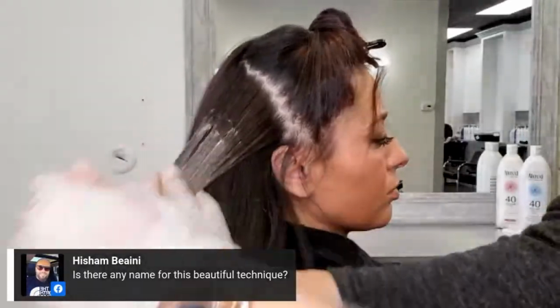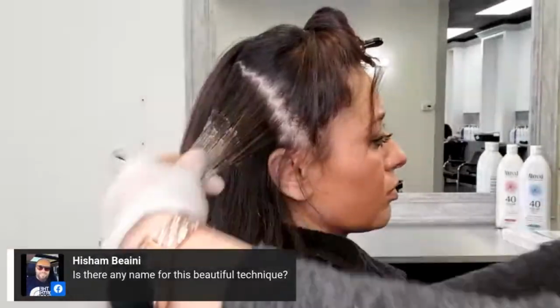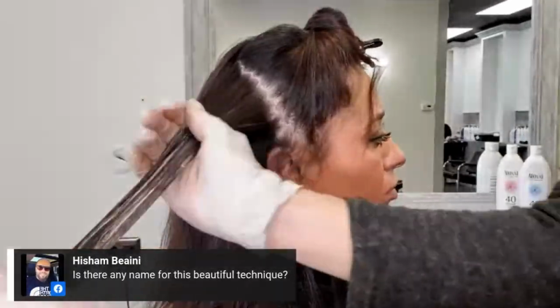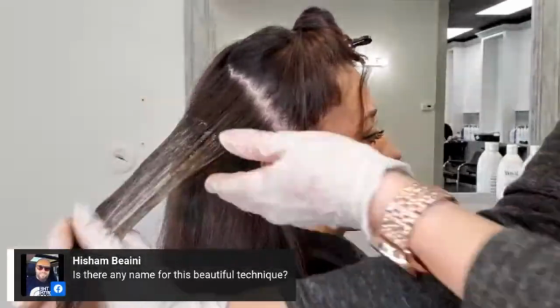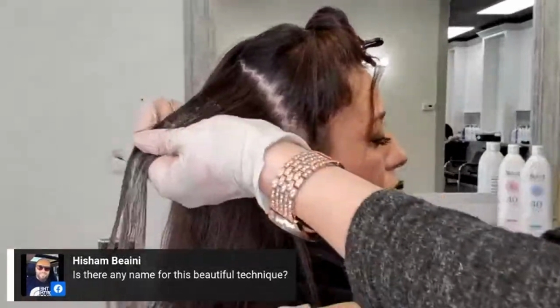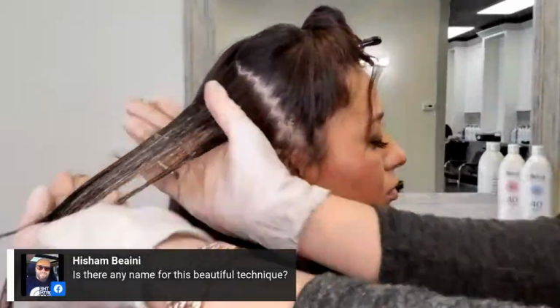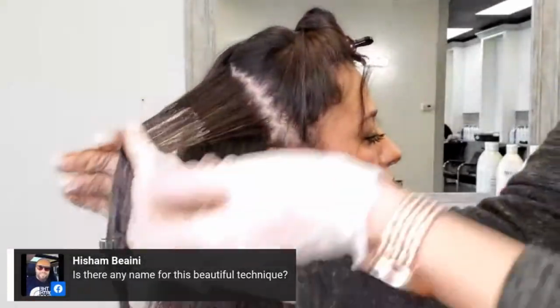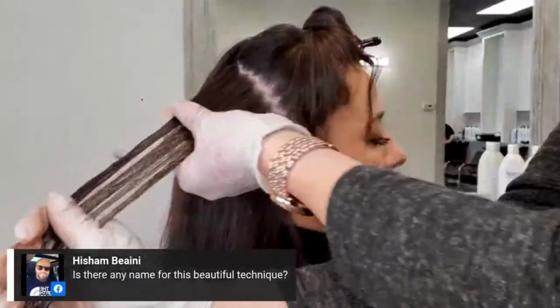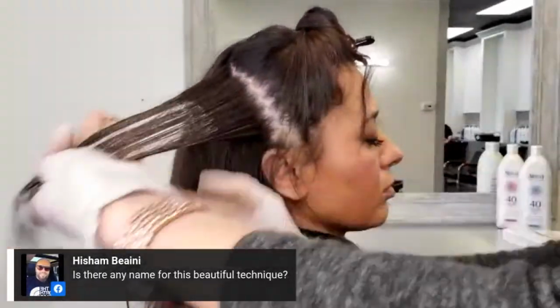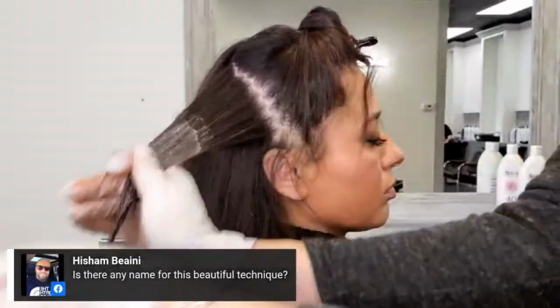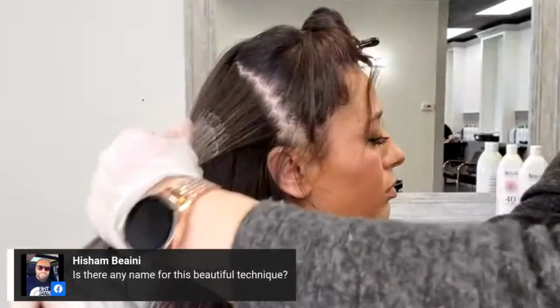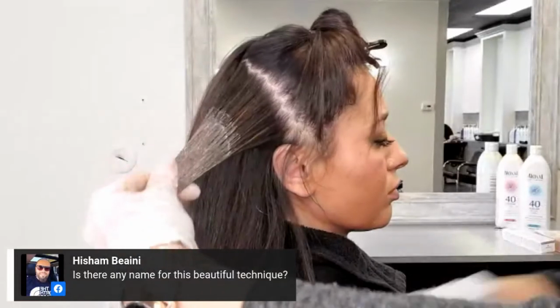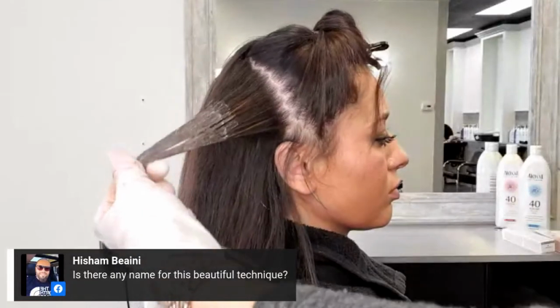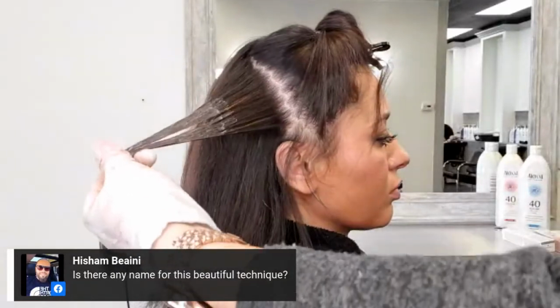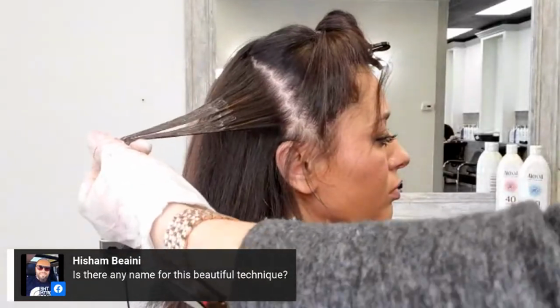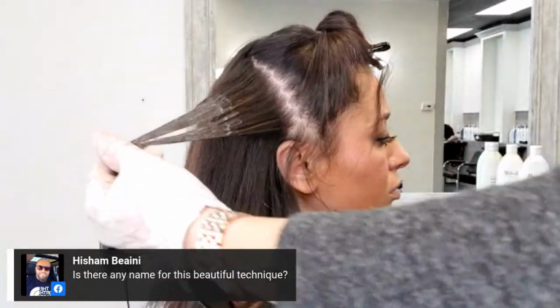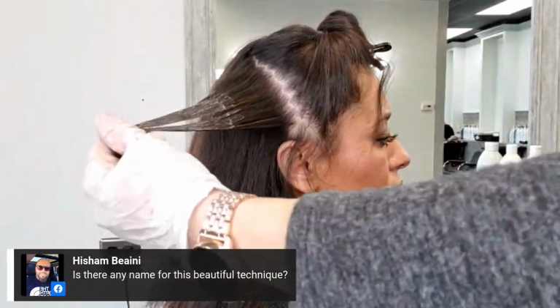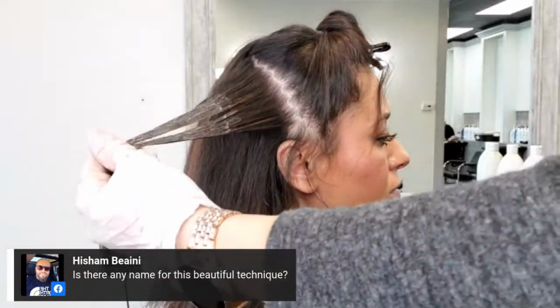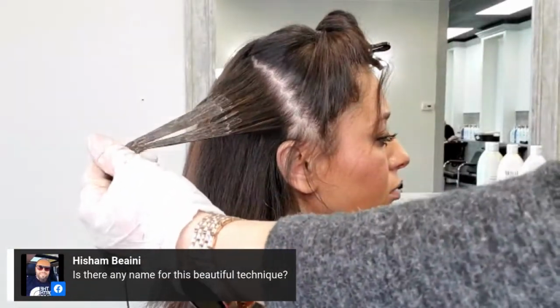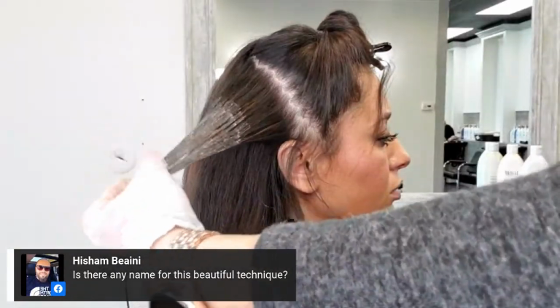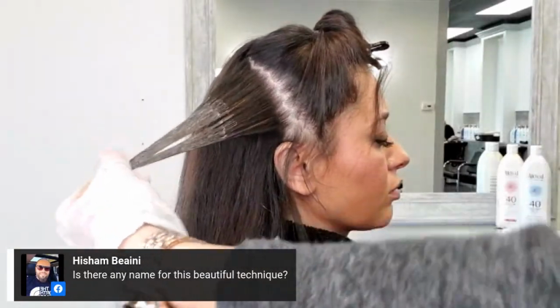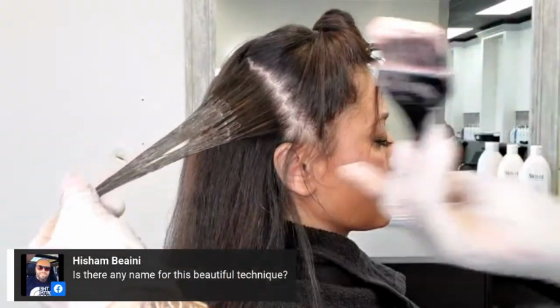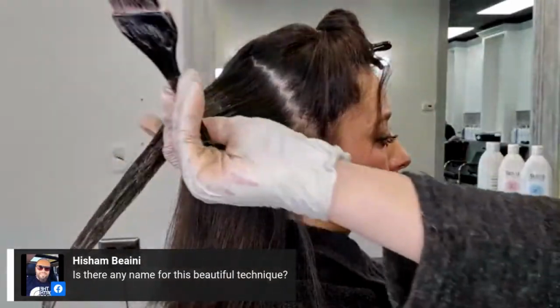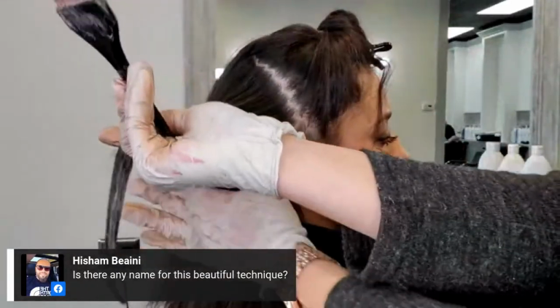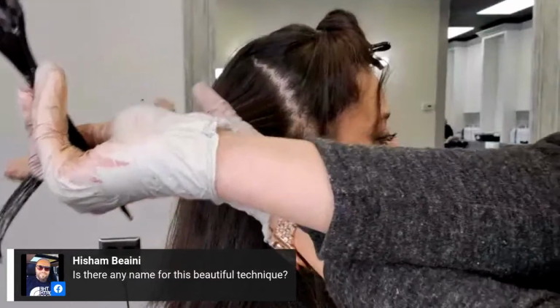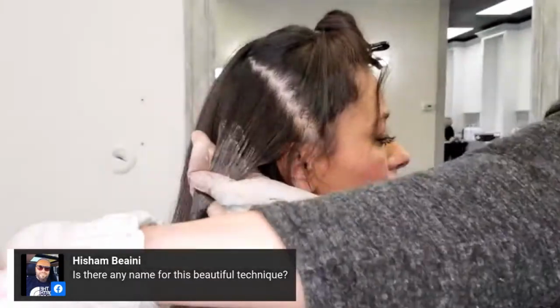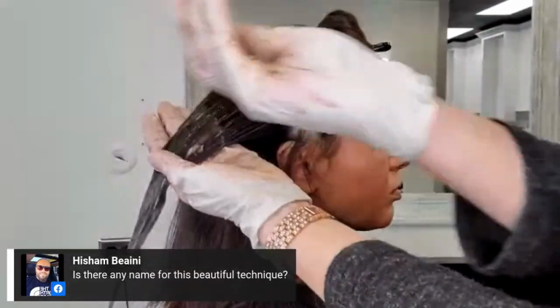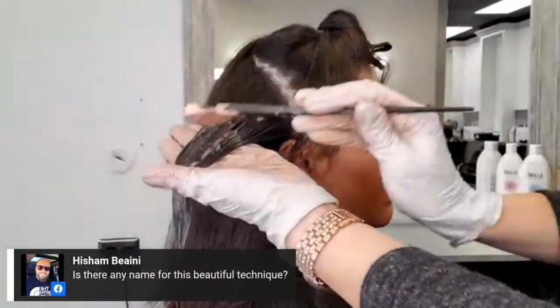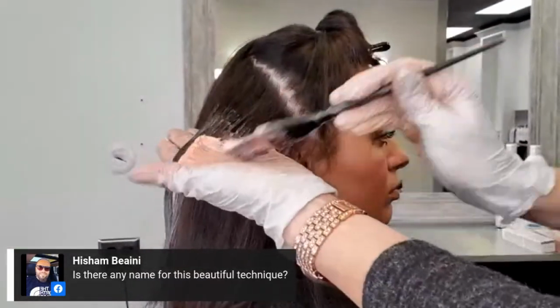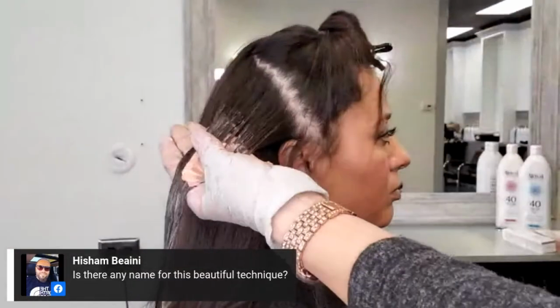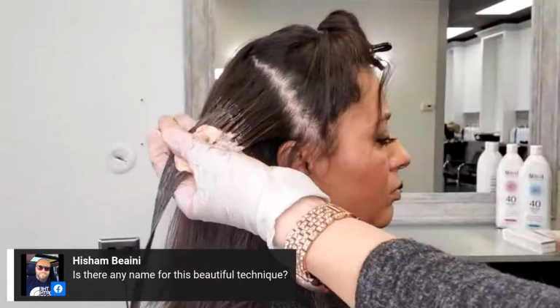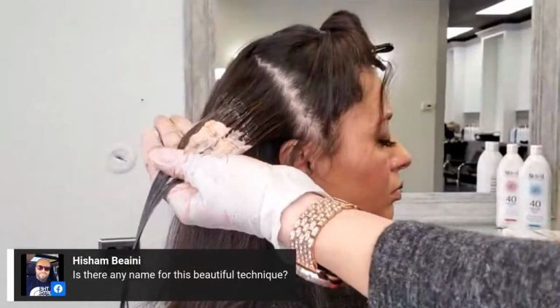I'm starting down here on the second side — same technique, saturating with 0.66, and once I get to the top we're going to feather it in.